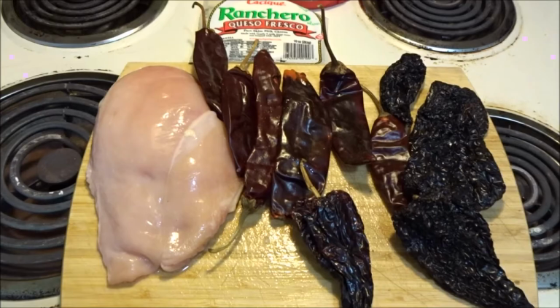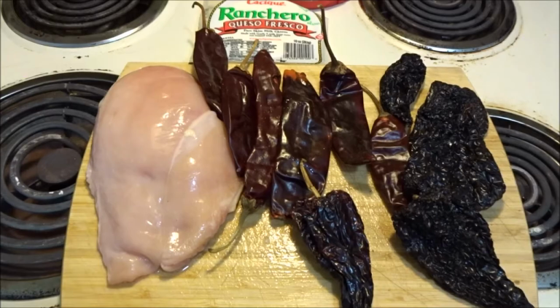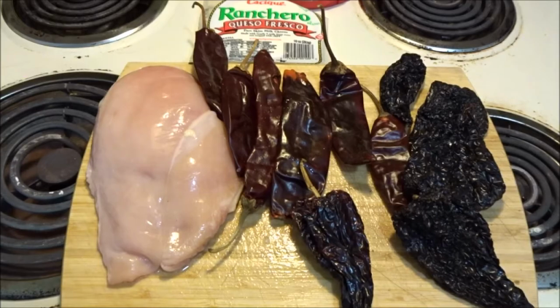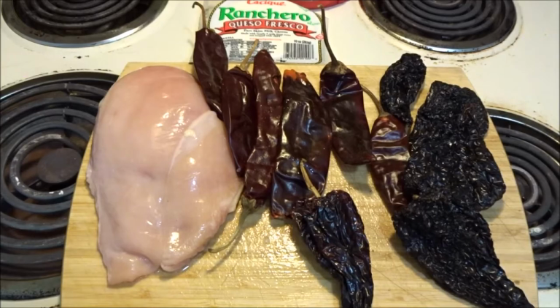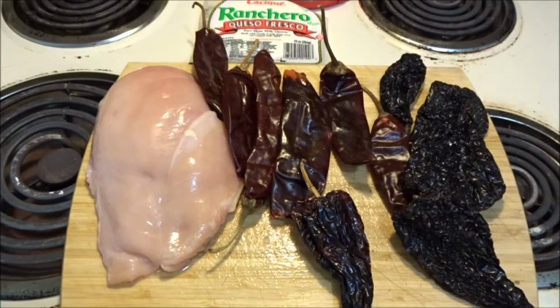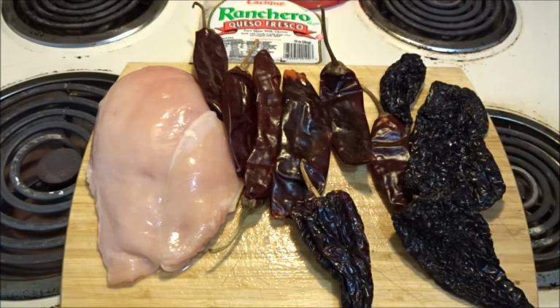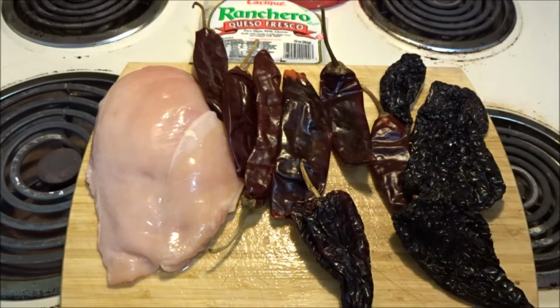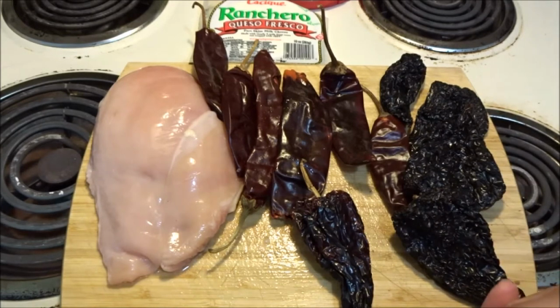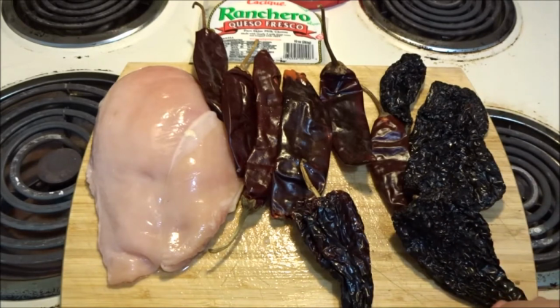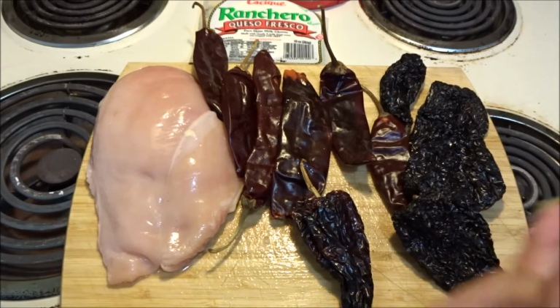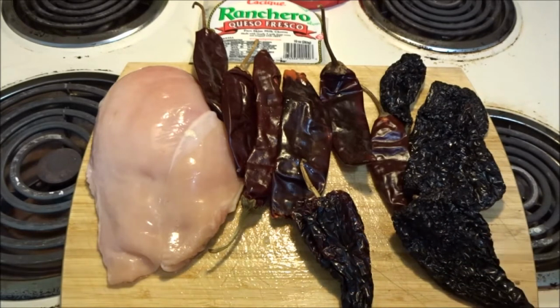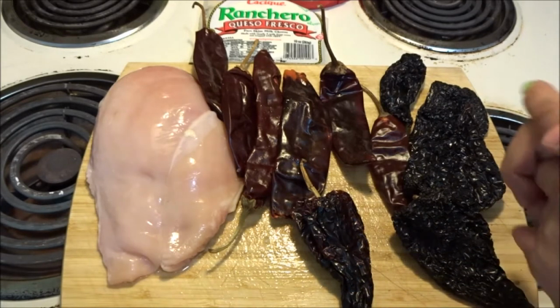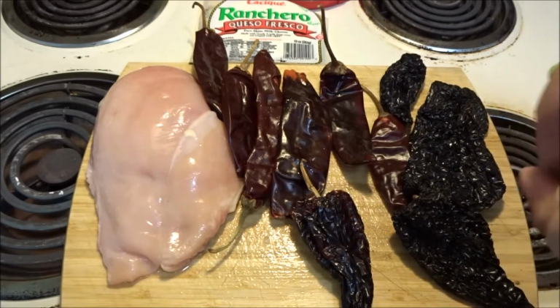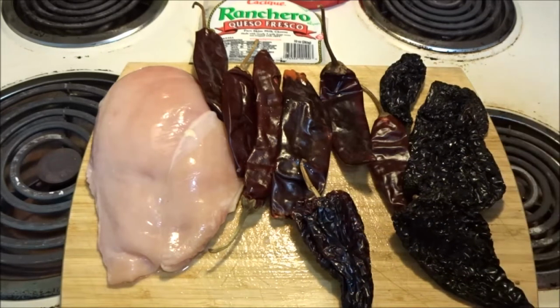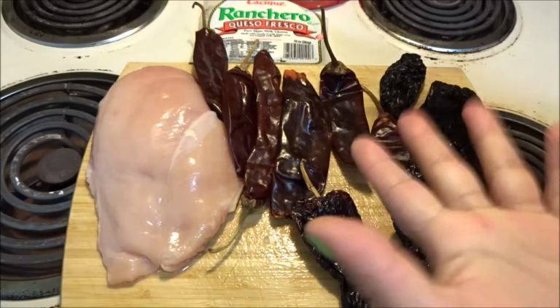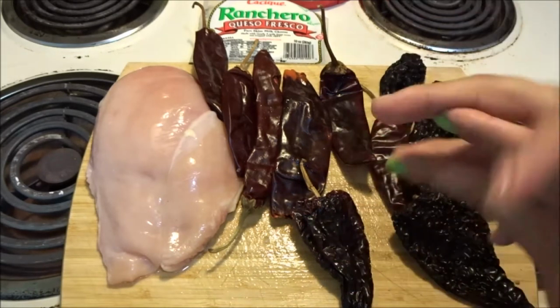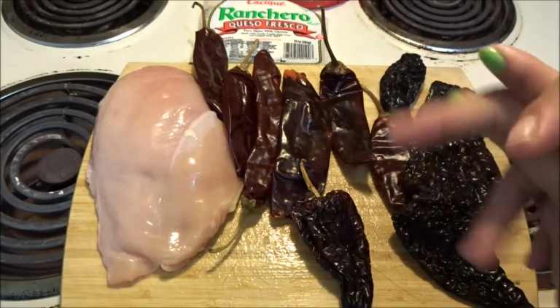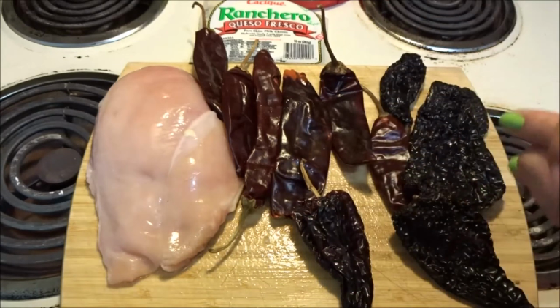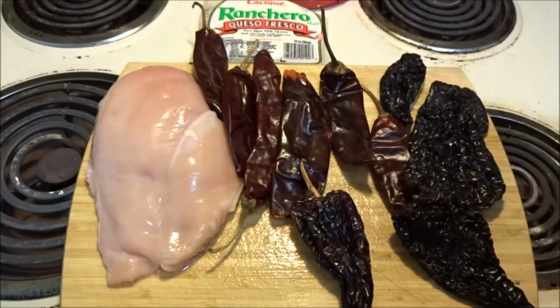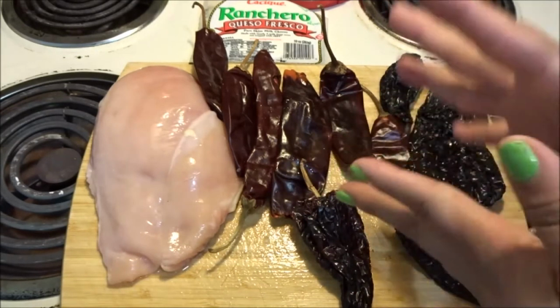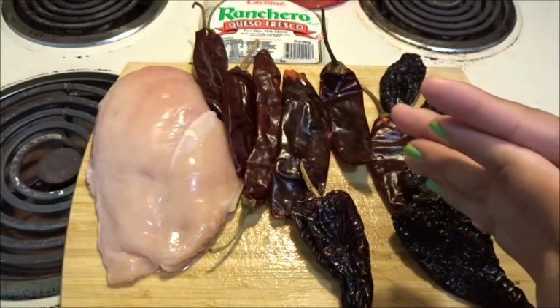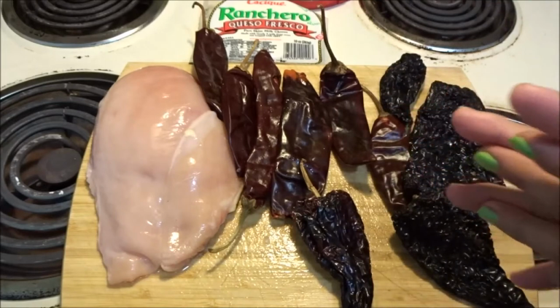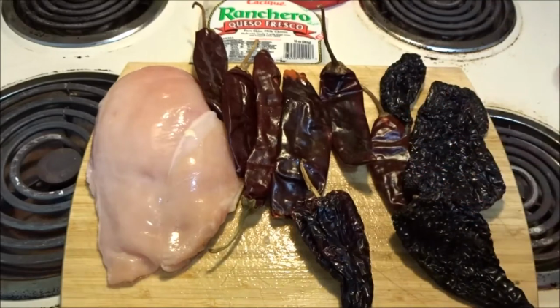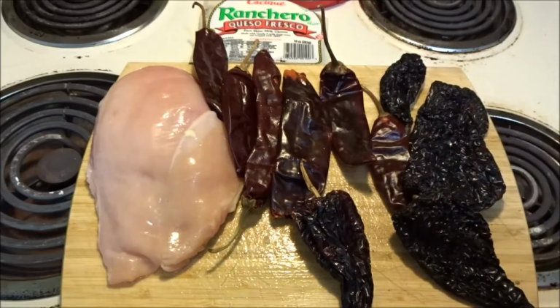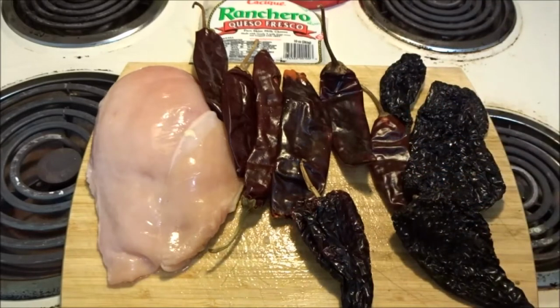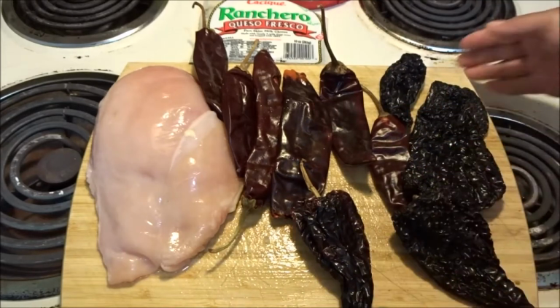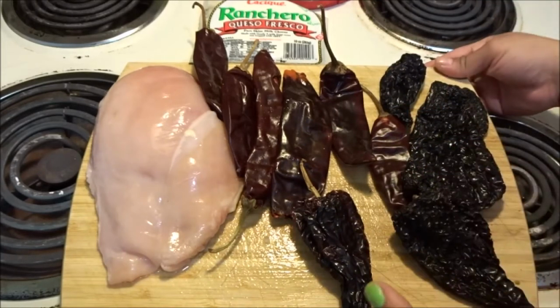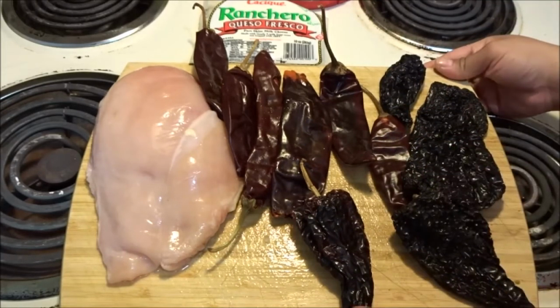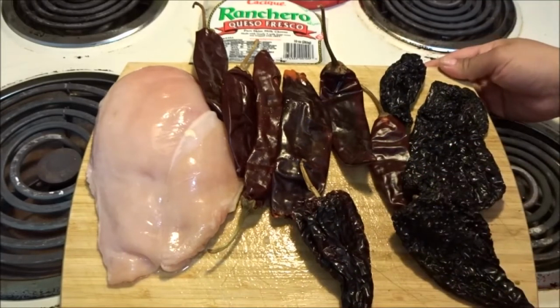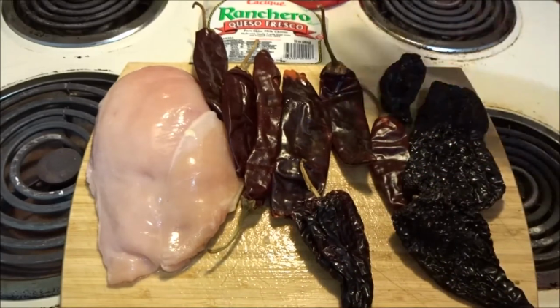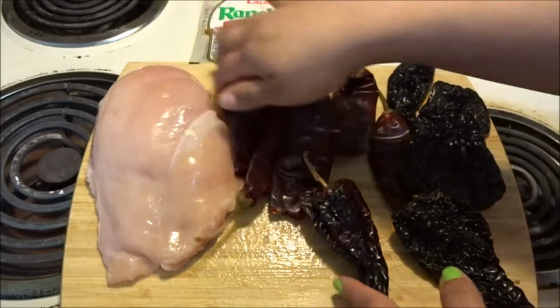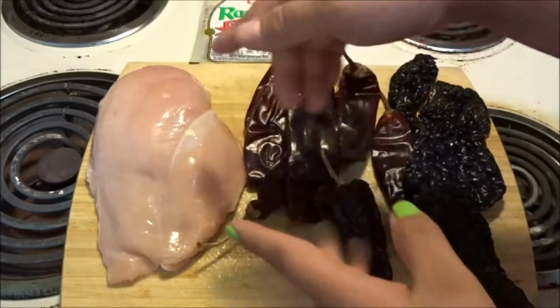Hey guys, so today I have the red enchilada recipe that you guys have been asking for. These are going to be chicken red enchiladas.